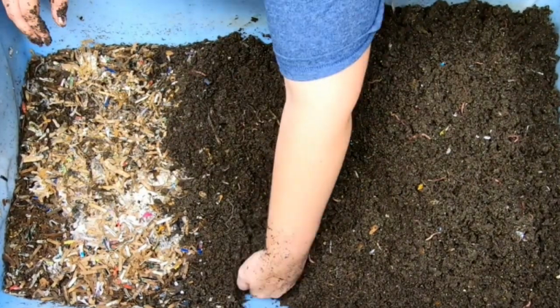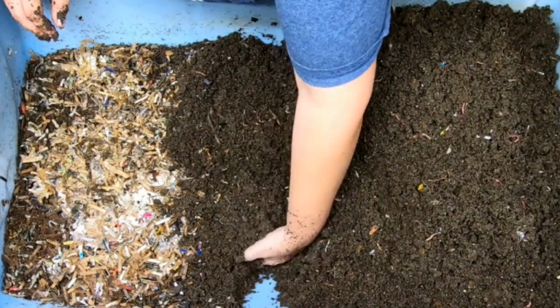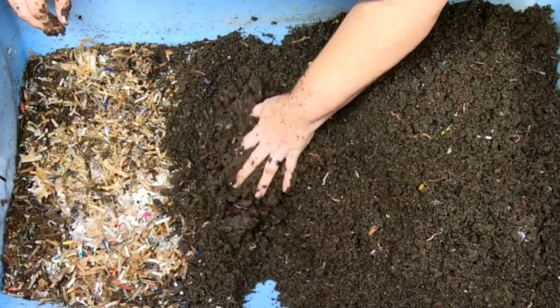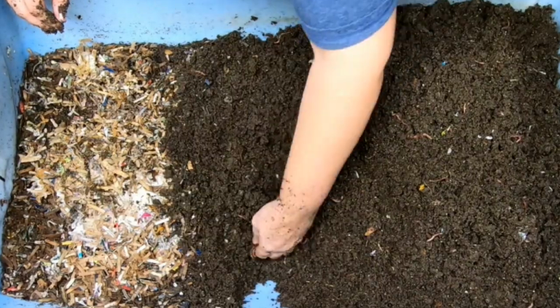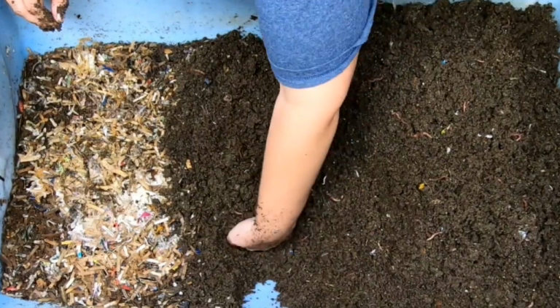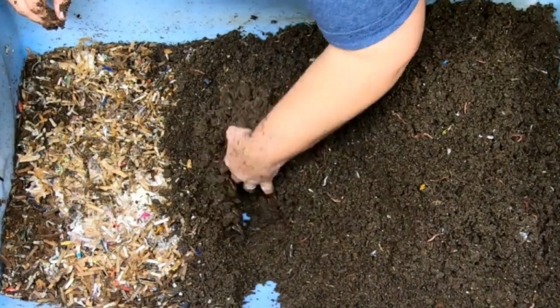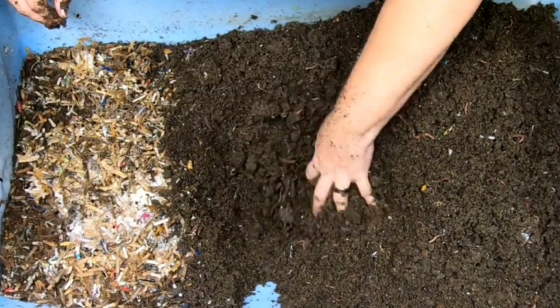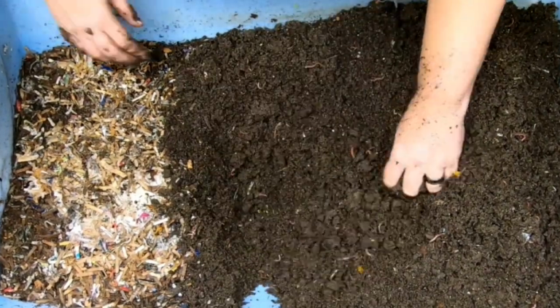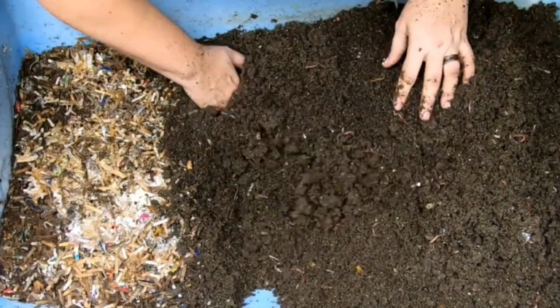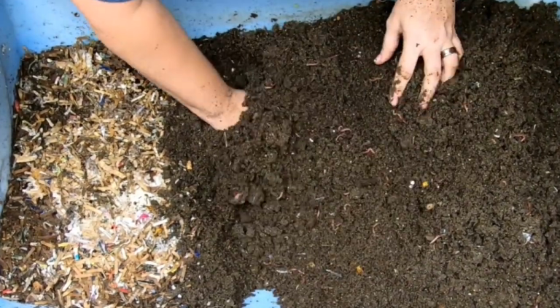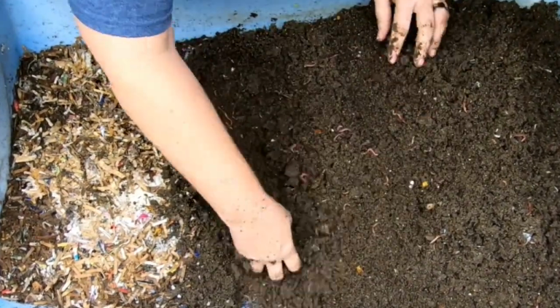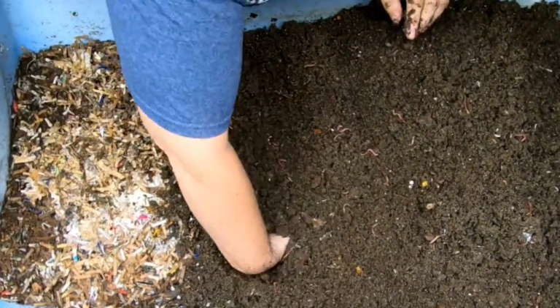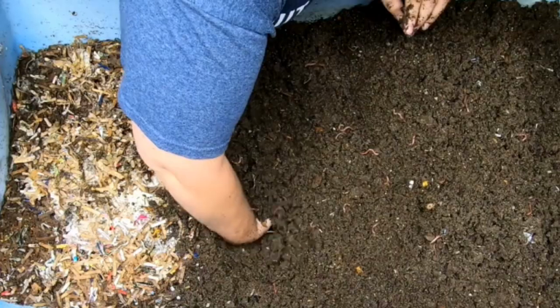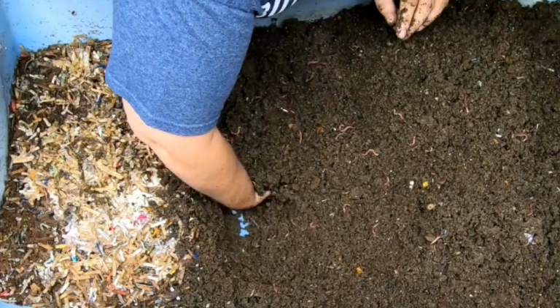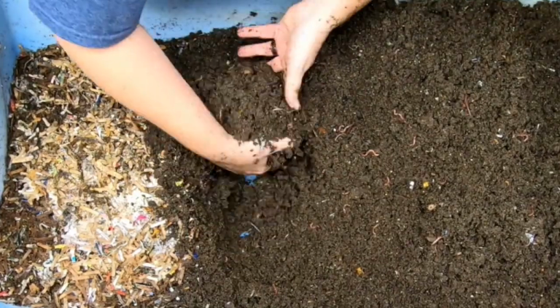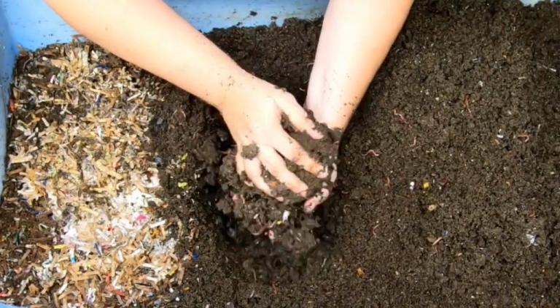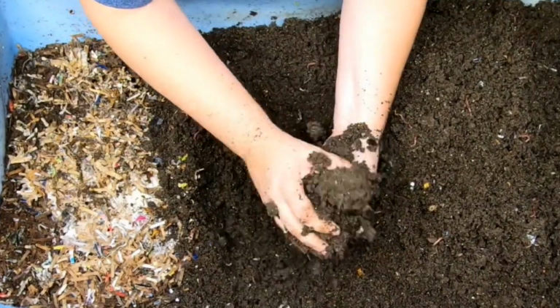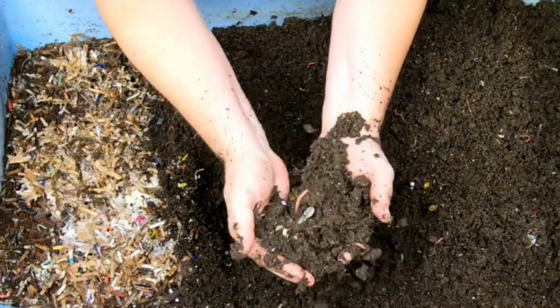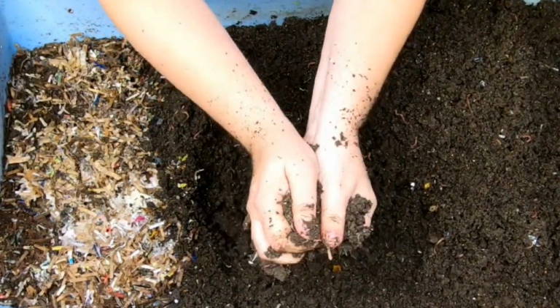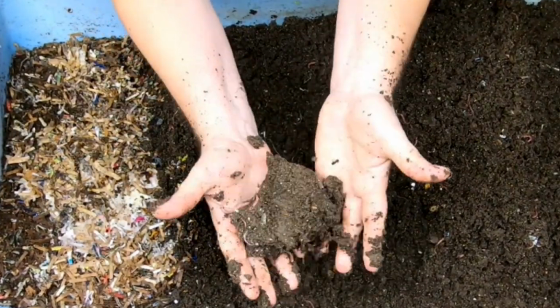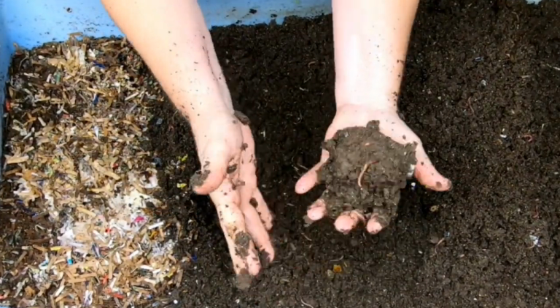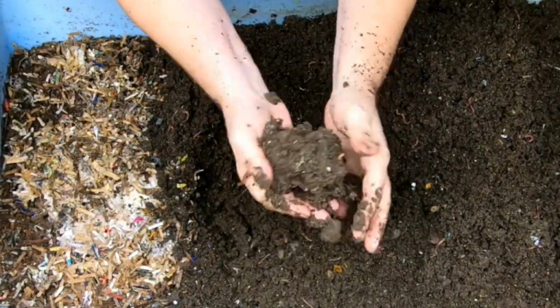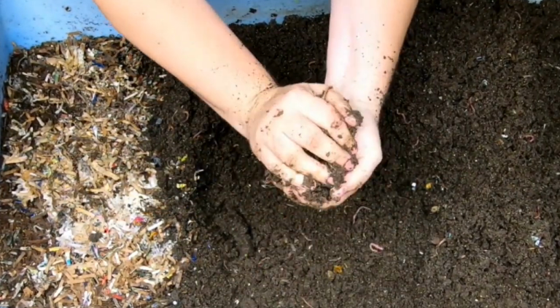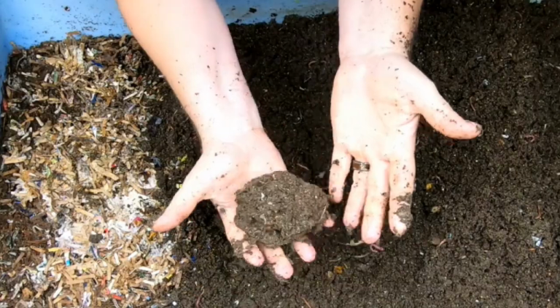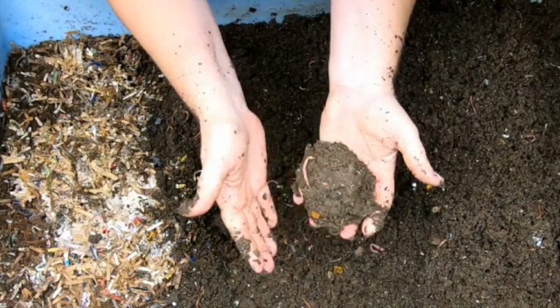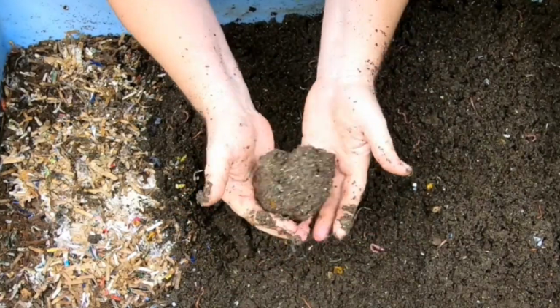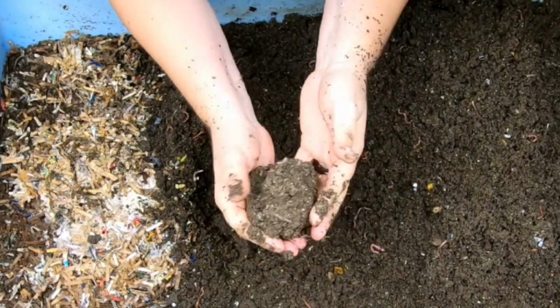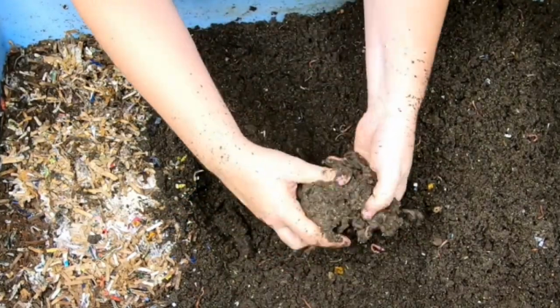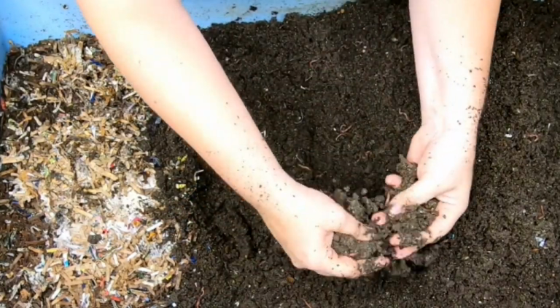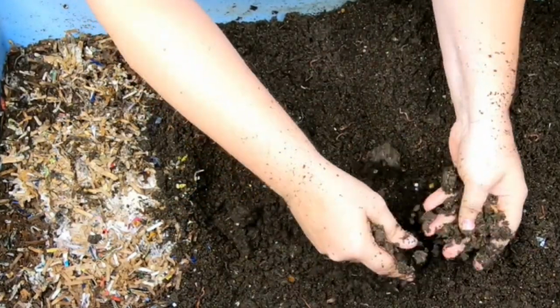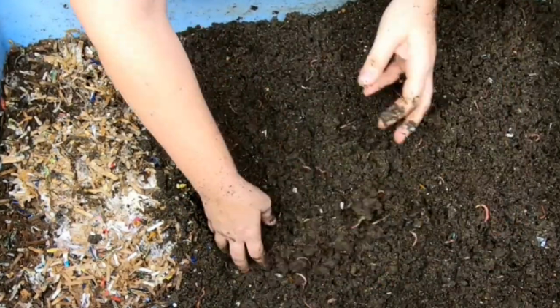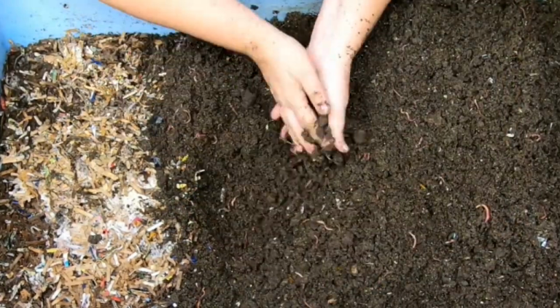It looks like we're getting down to the part that maybe has food, but it is pretty wet. You can kind of make a worm snowball — it's a little too wet.